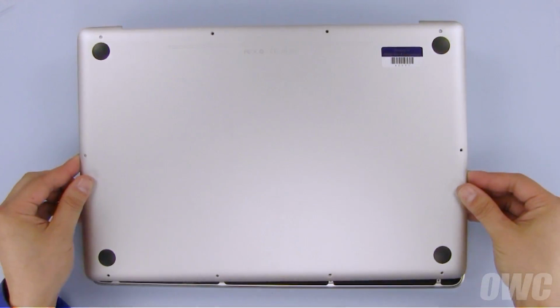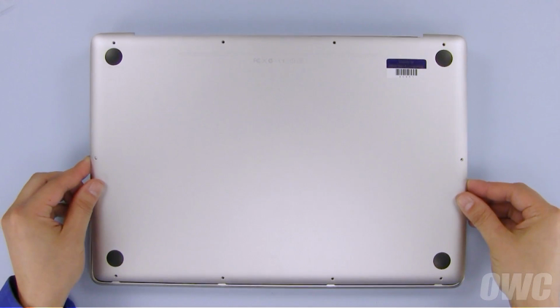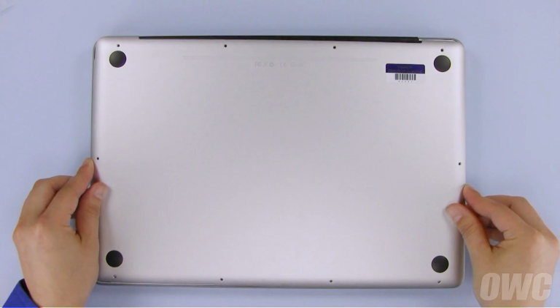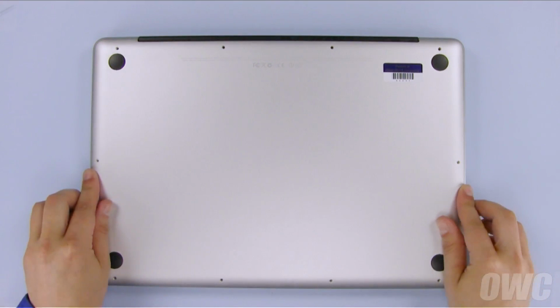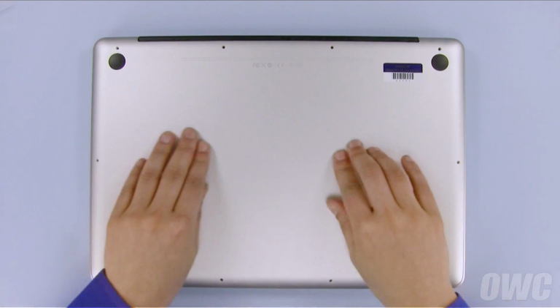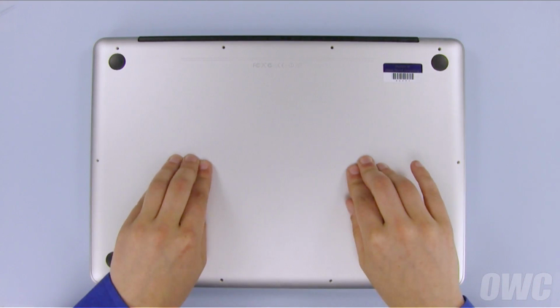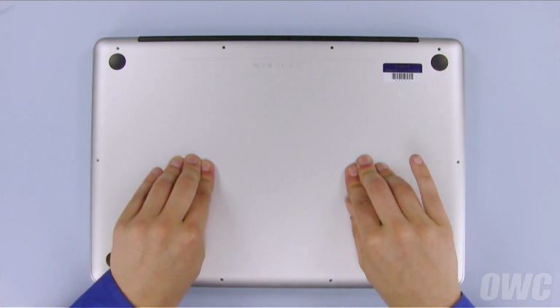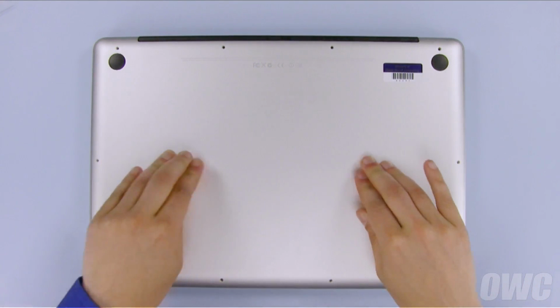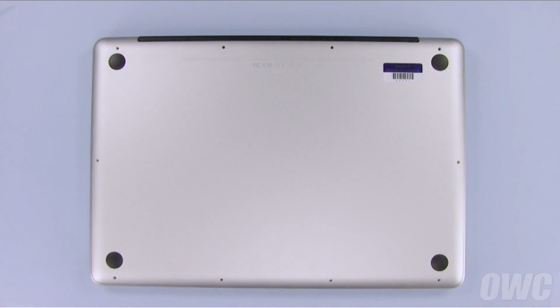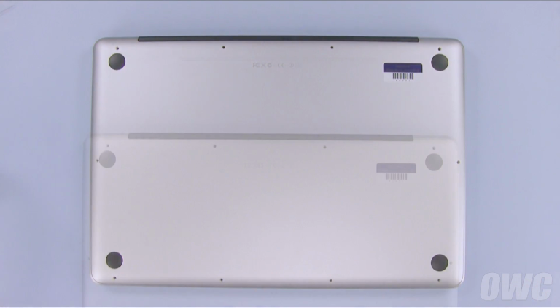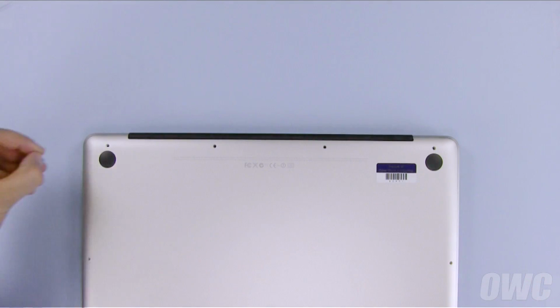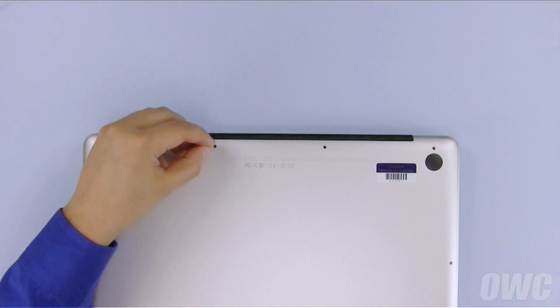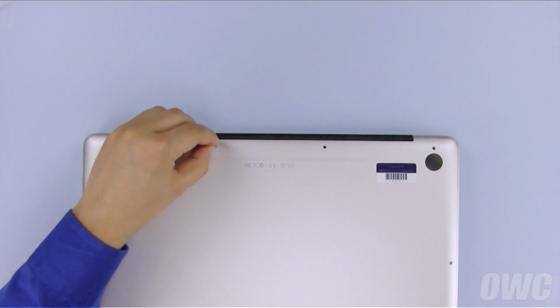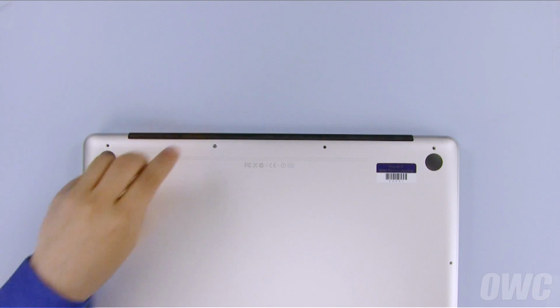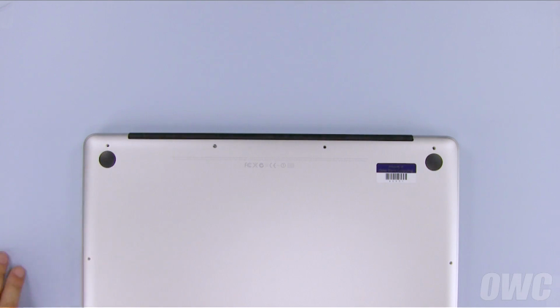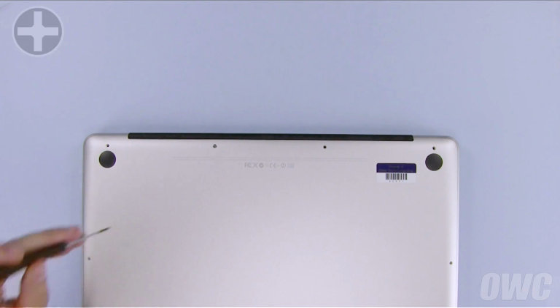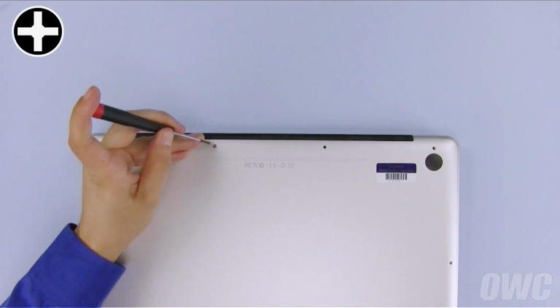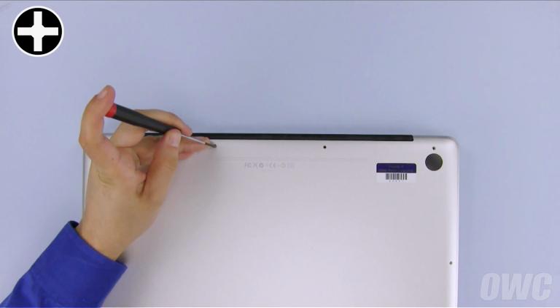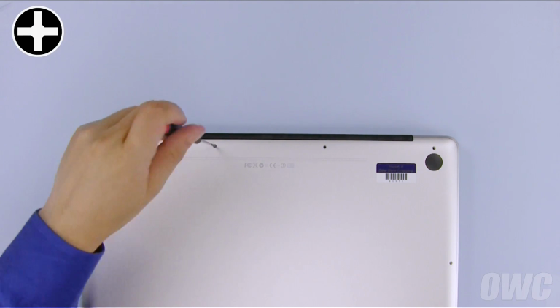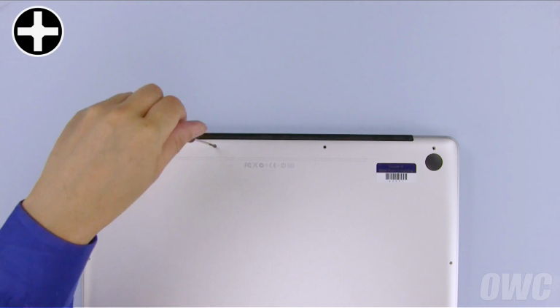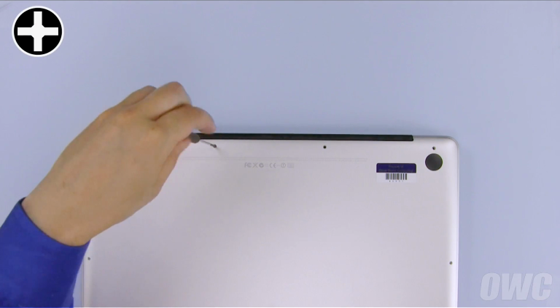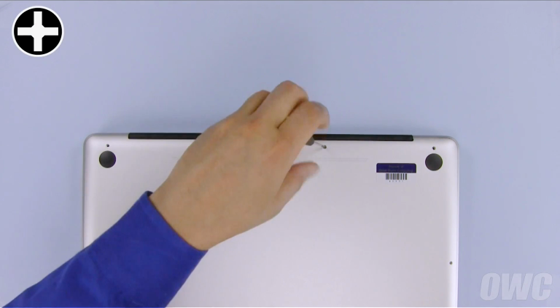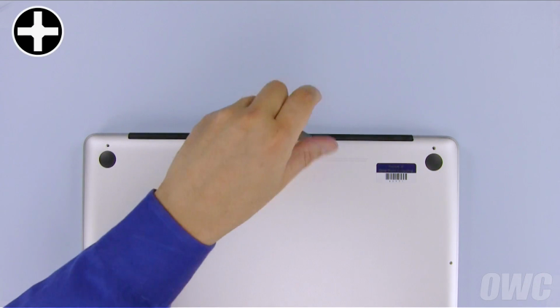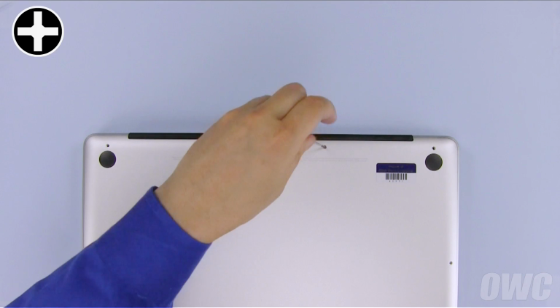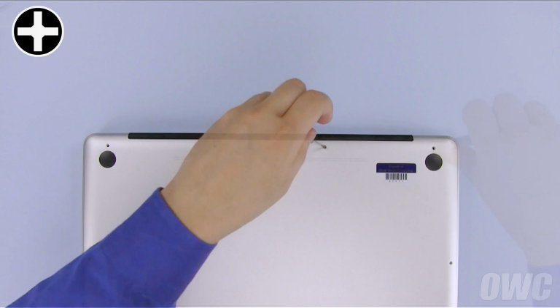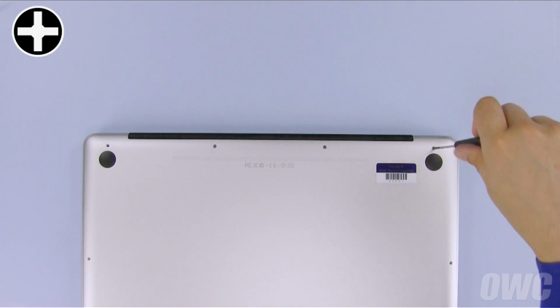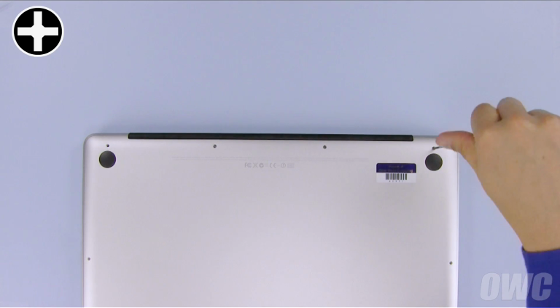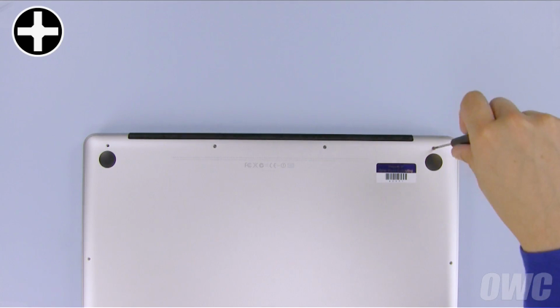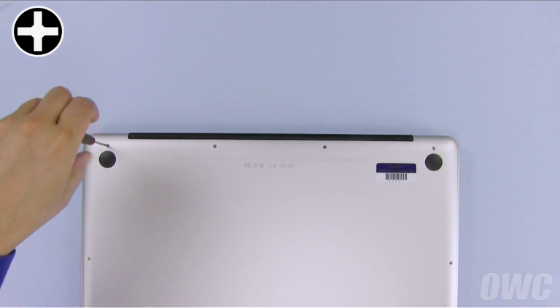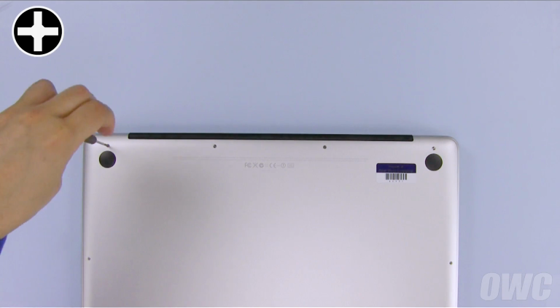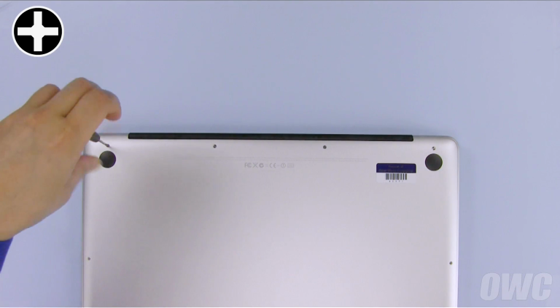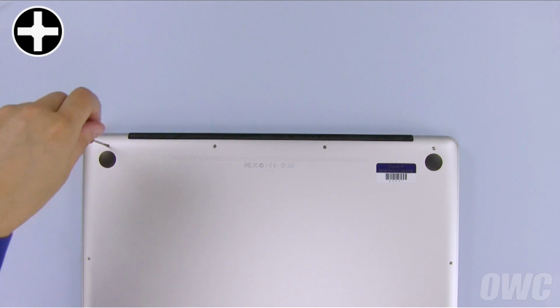Set the bottom cover into place and press down over the snaps to help keep it in place. Next, install the four screws along the top edge. Don't forget that the three screws on the right are the longer ones, while the one on the left is shorter.